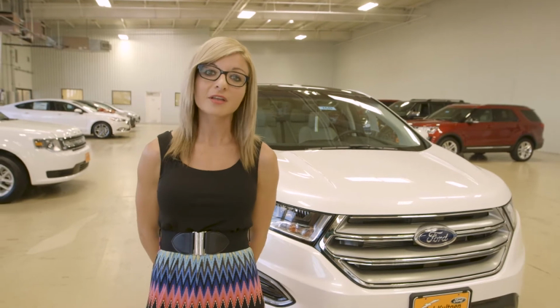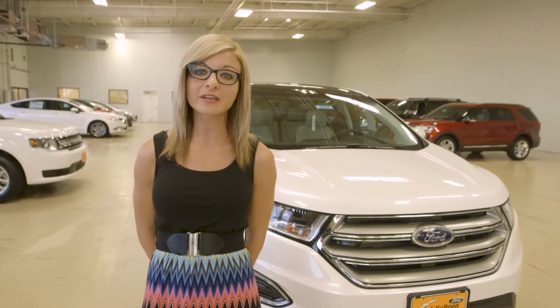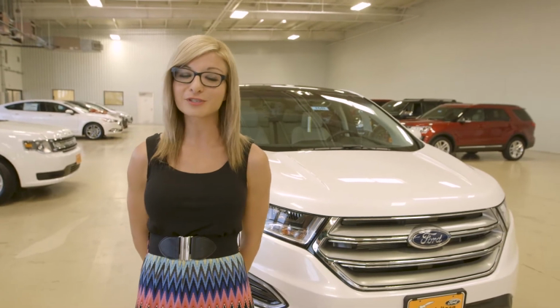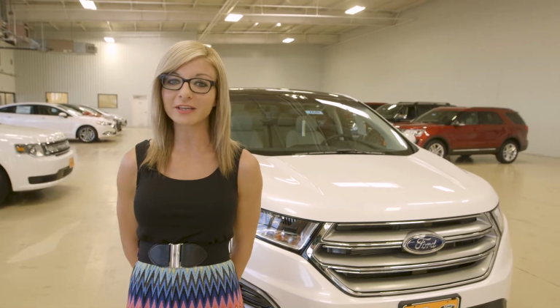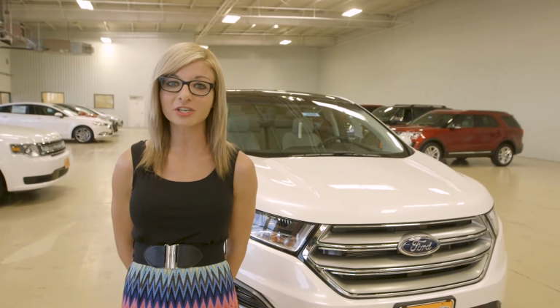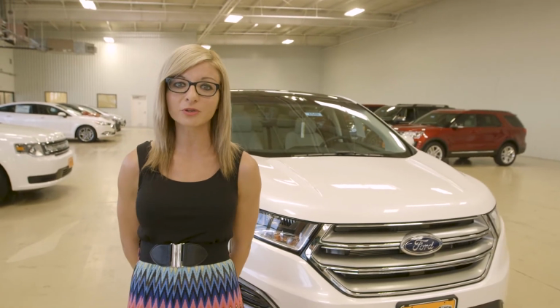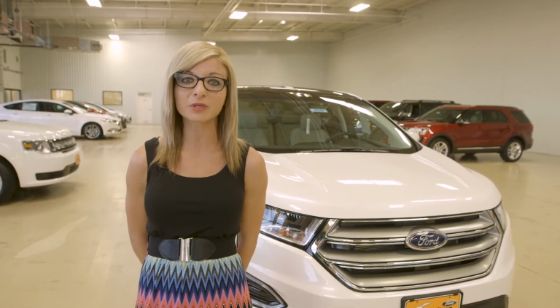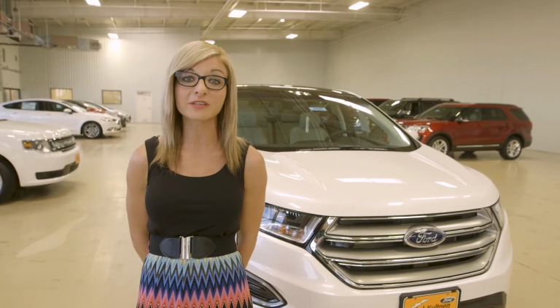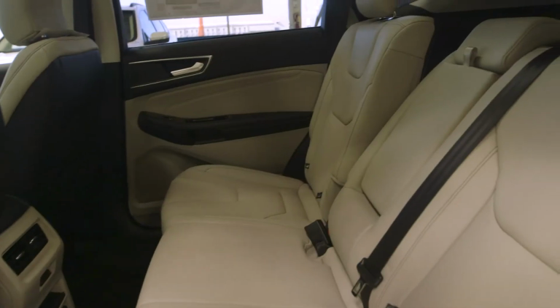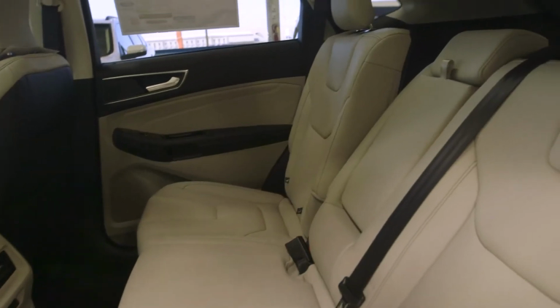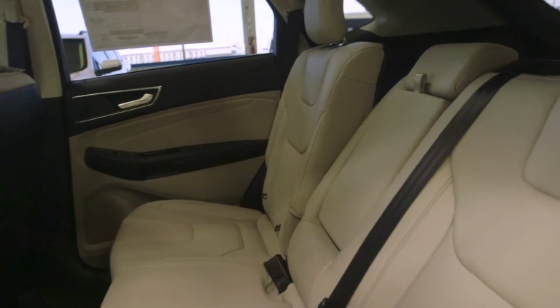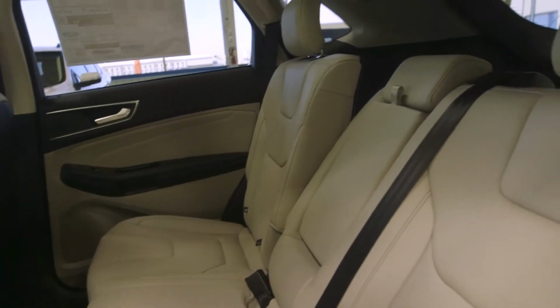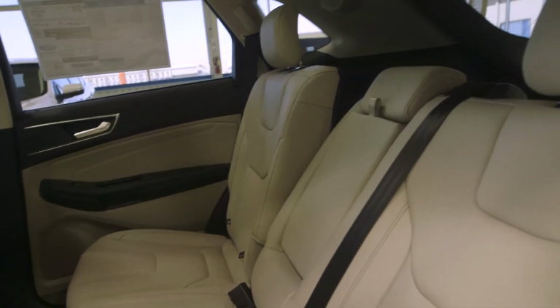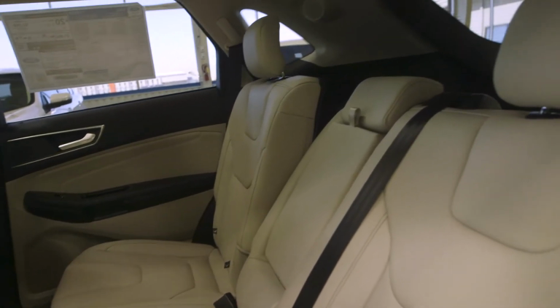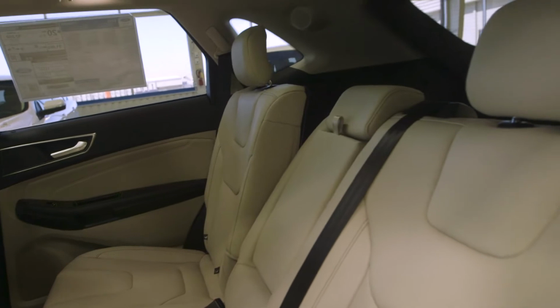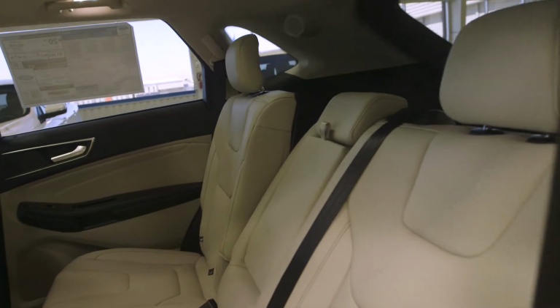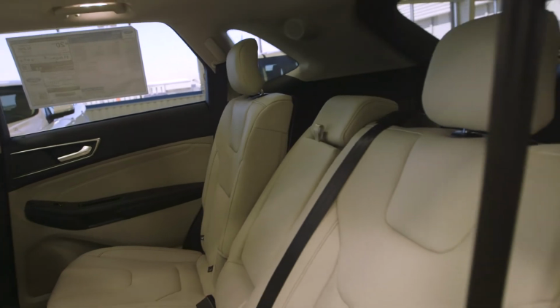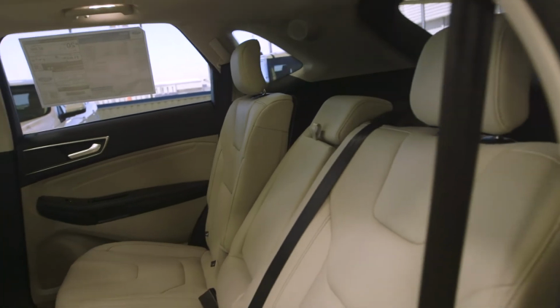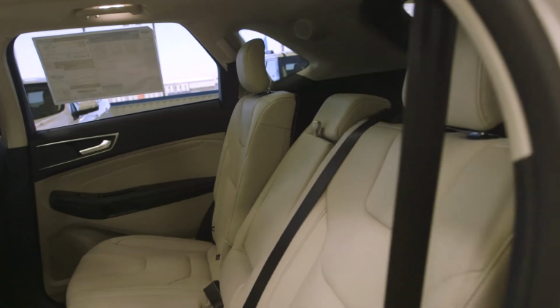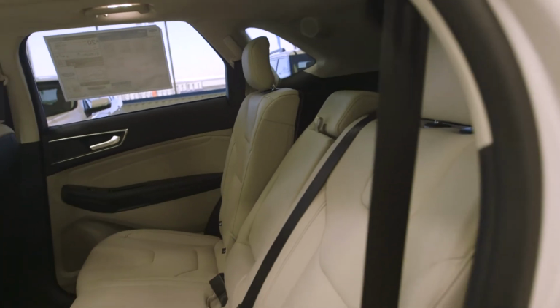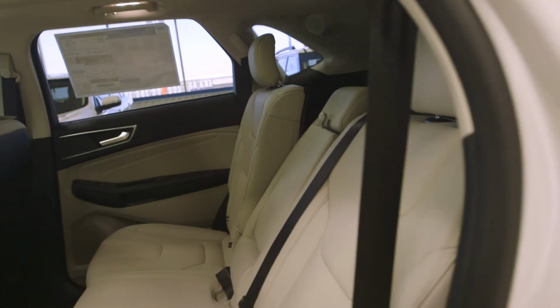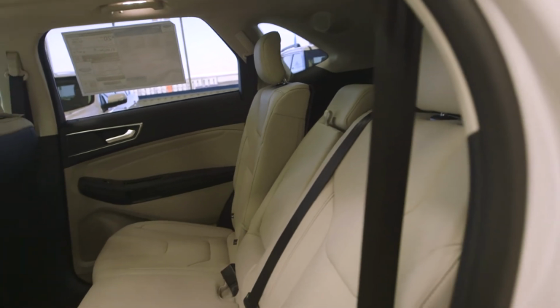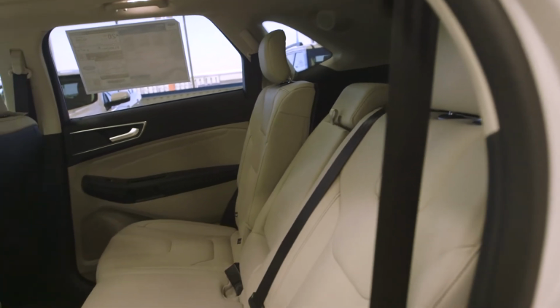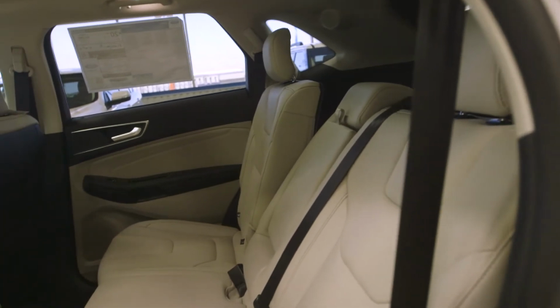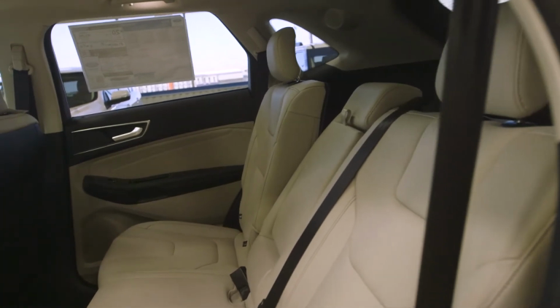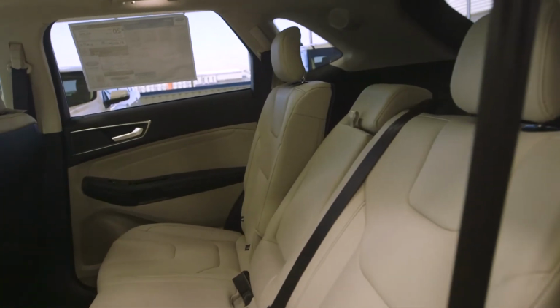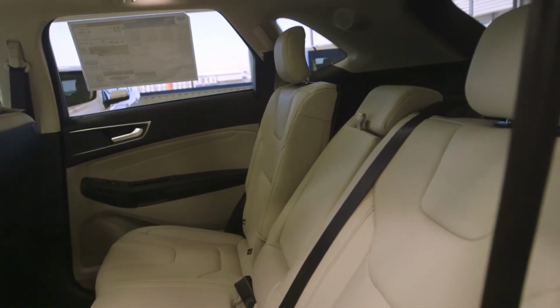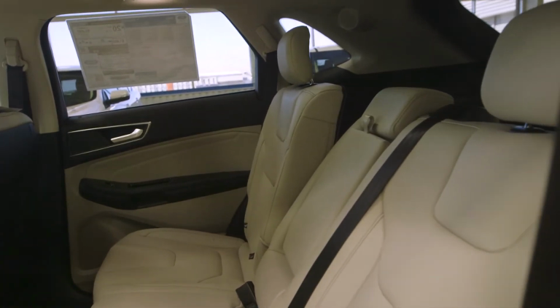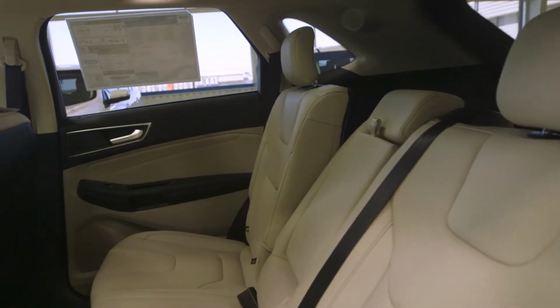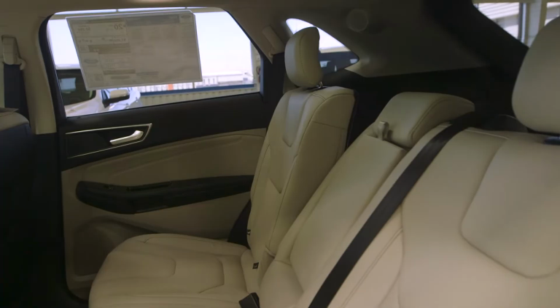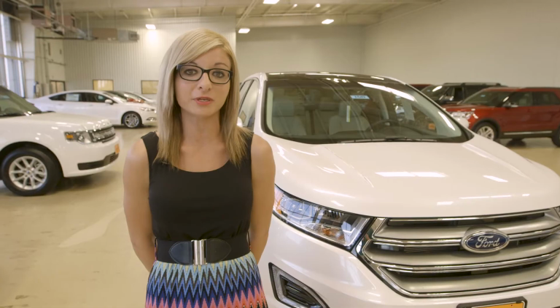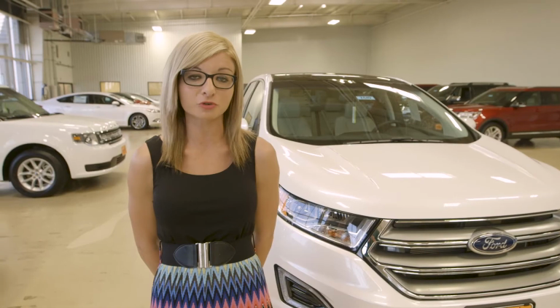The second feature I'd like to share with you would be the second row reclining seats. We like to take road trips, and just having that second row reclining seats allows the people in that row to be comfortable.